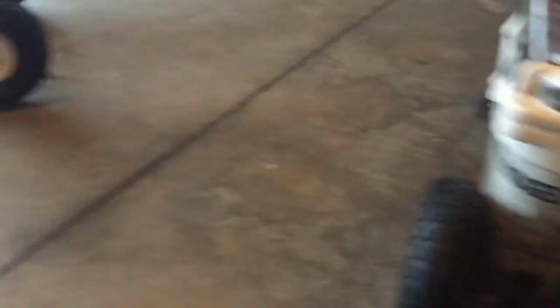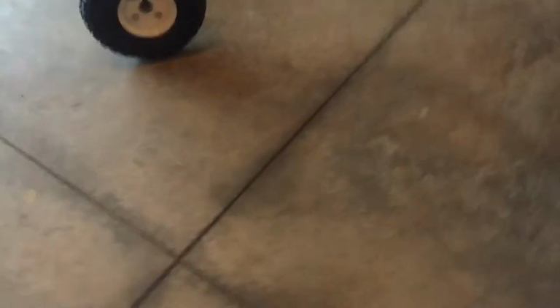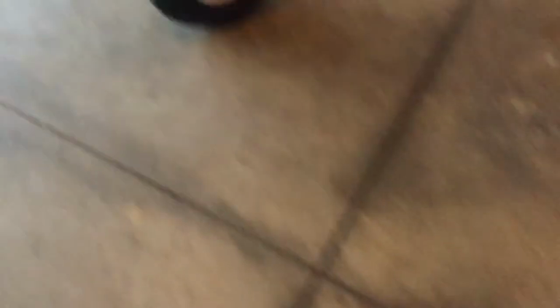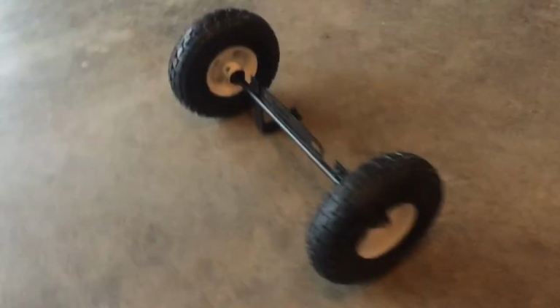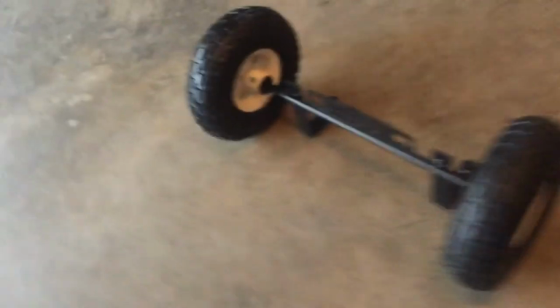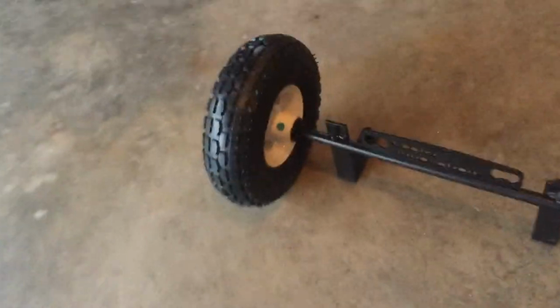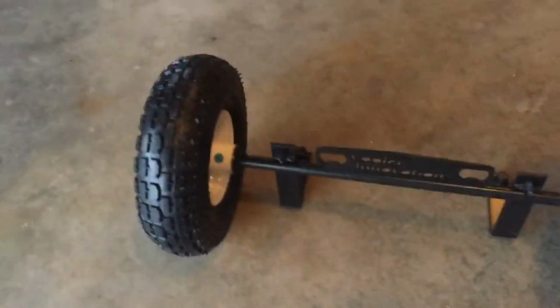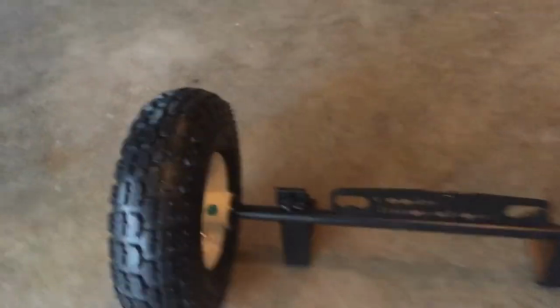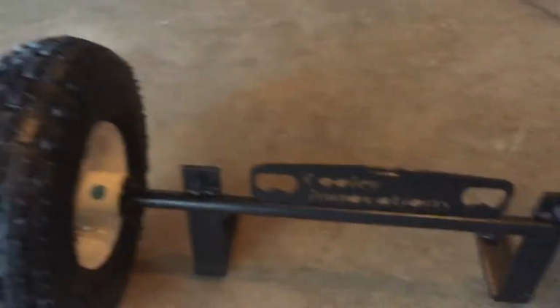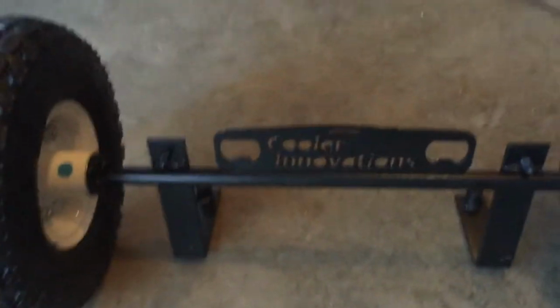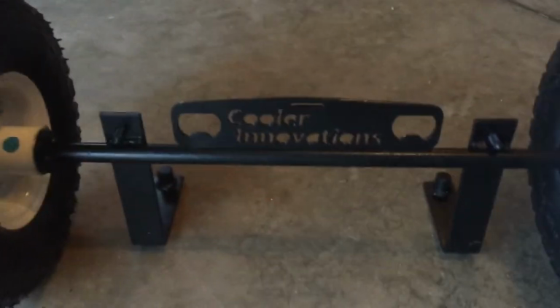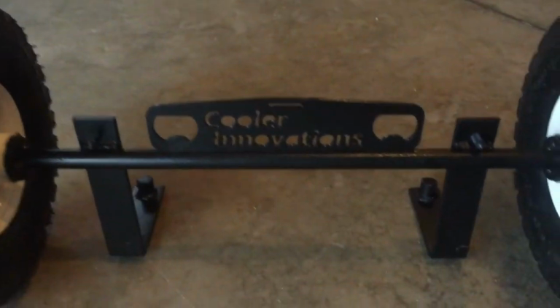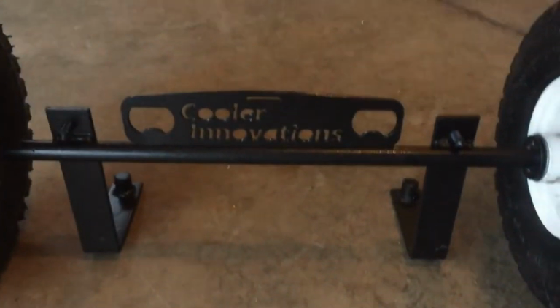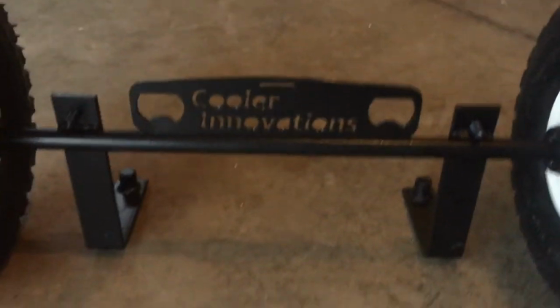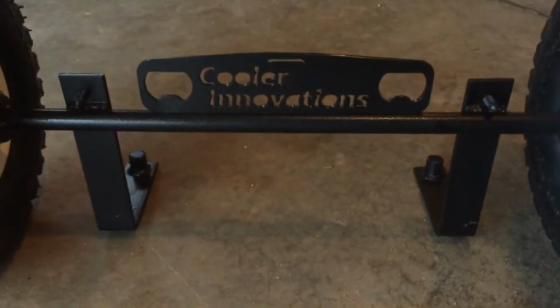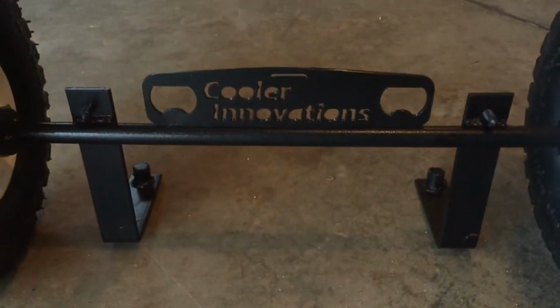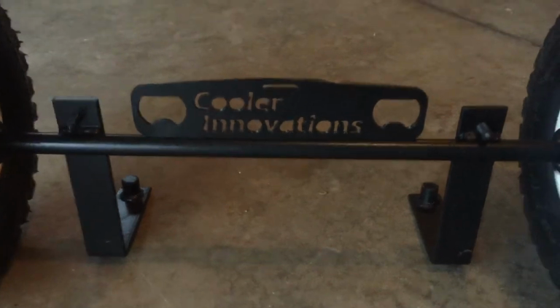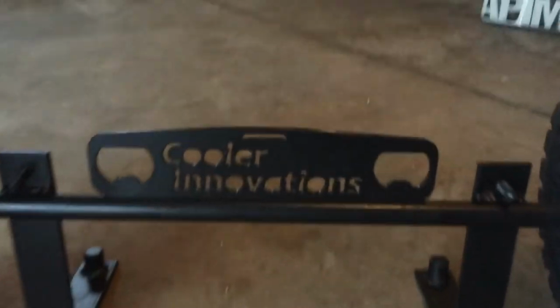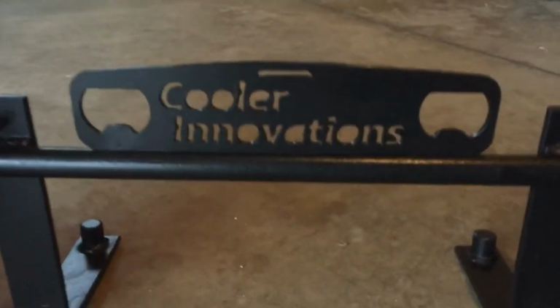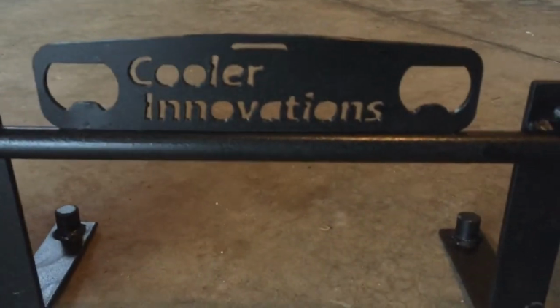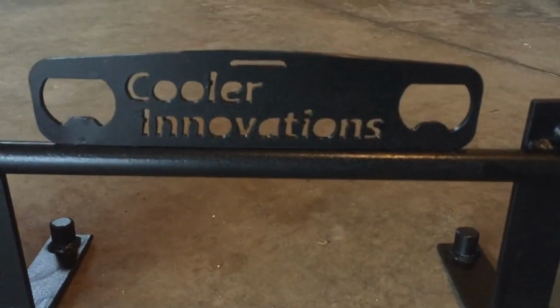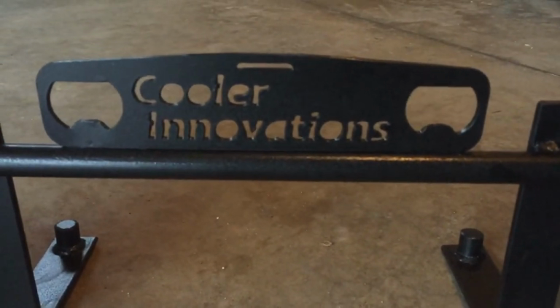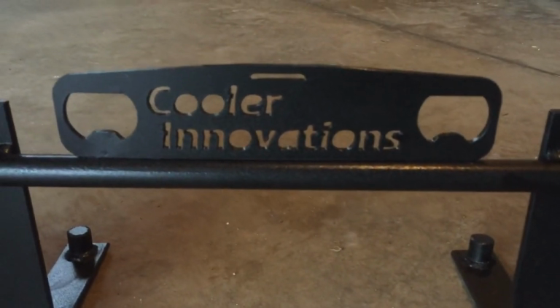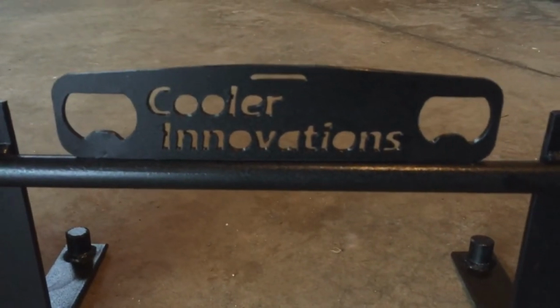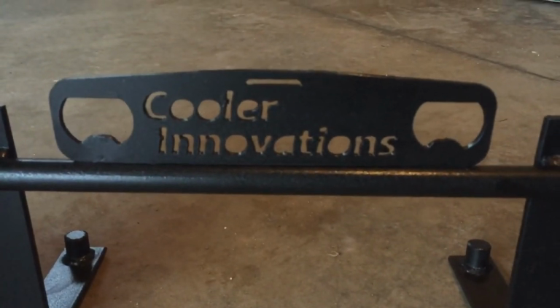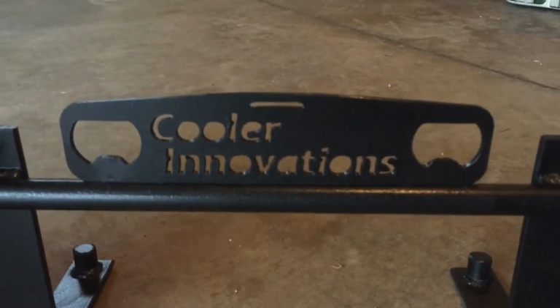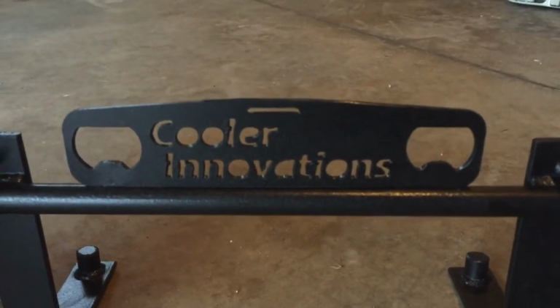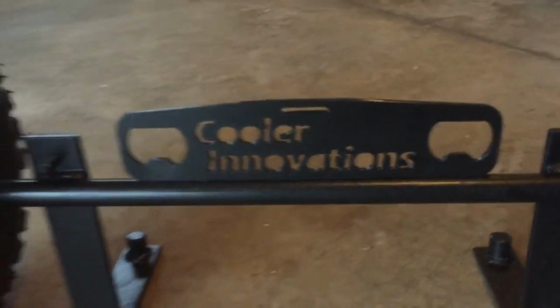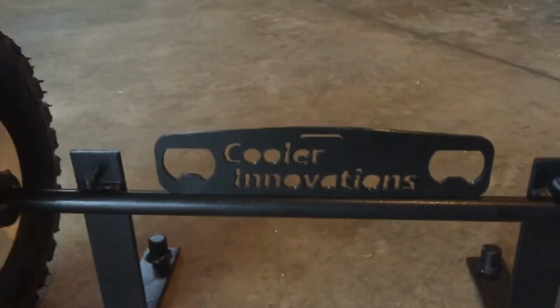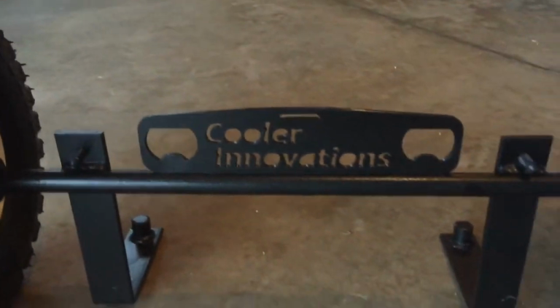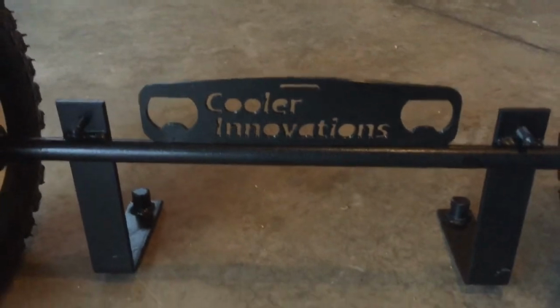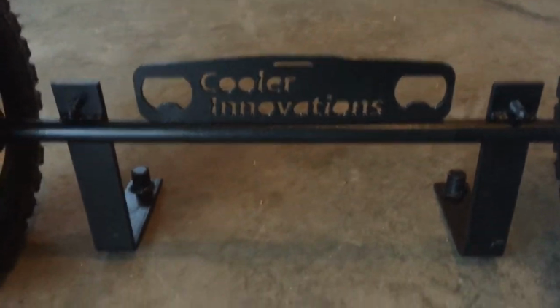A little bit better picture of it over here. I'm going to show off my little slot — Cooler Innovations bottle openers.